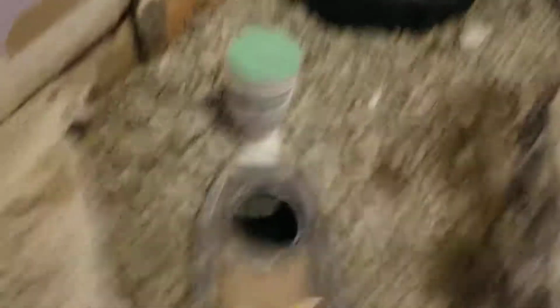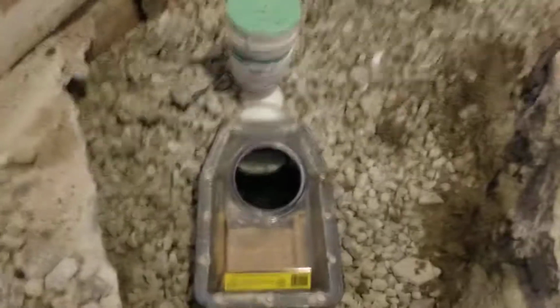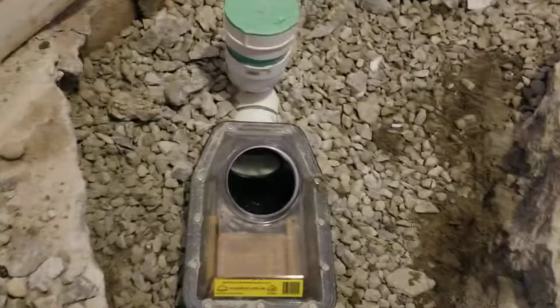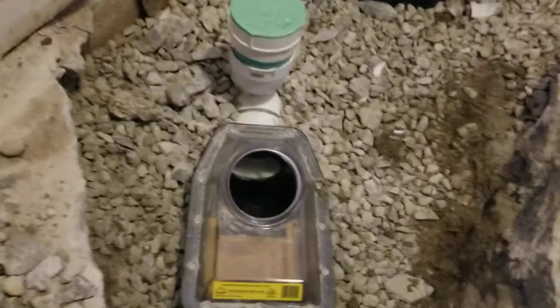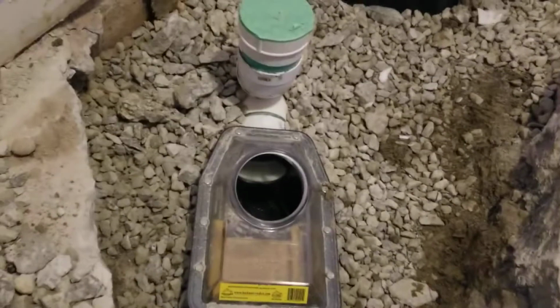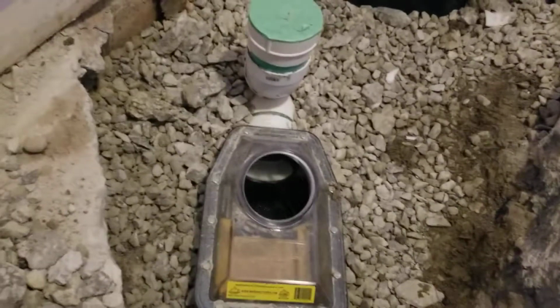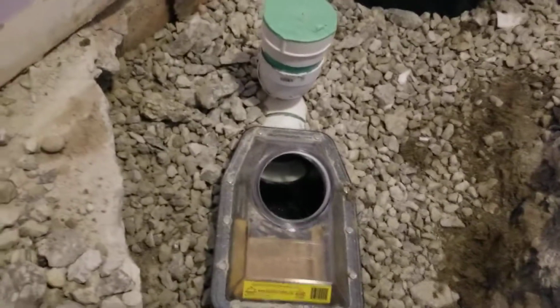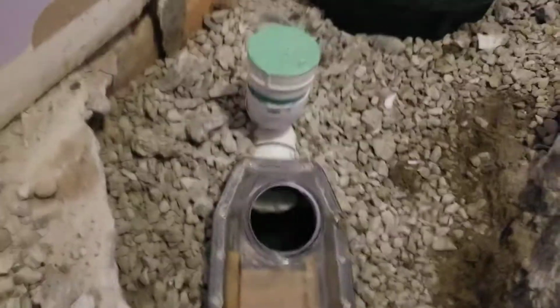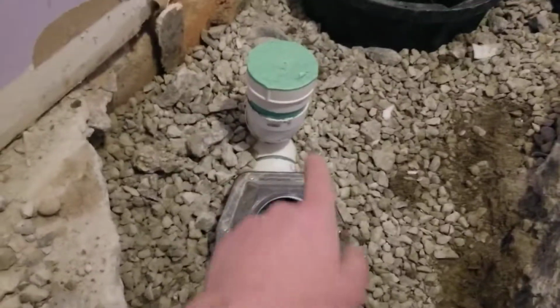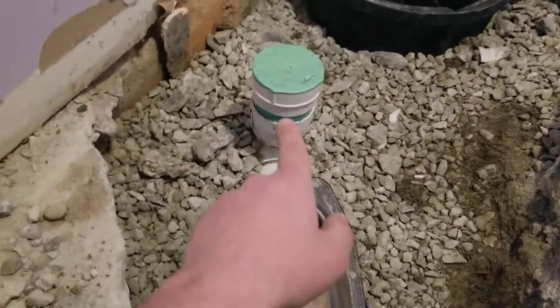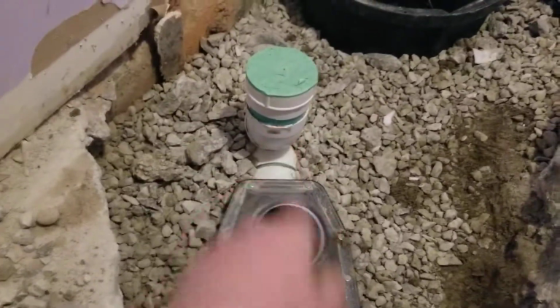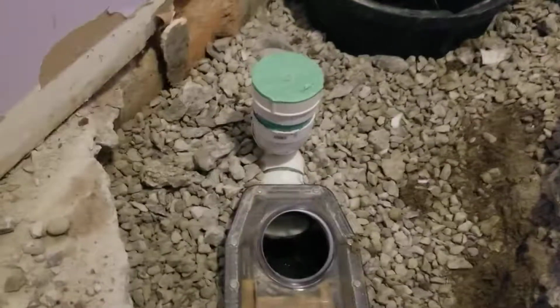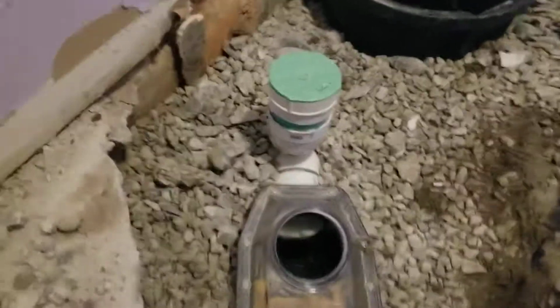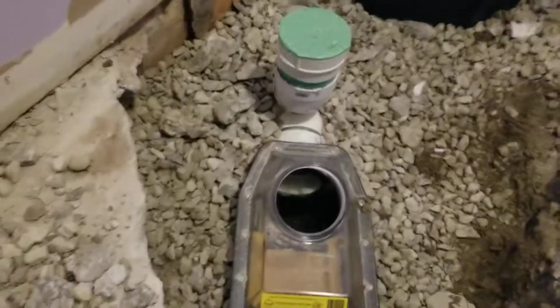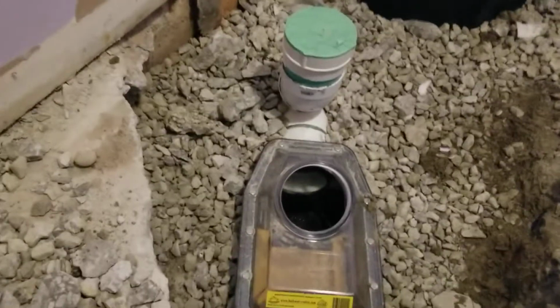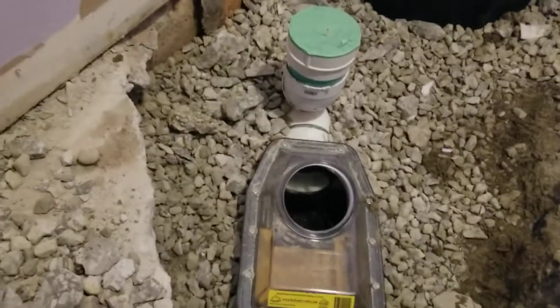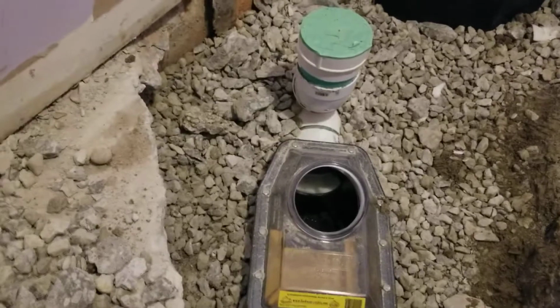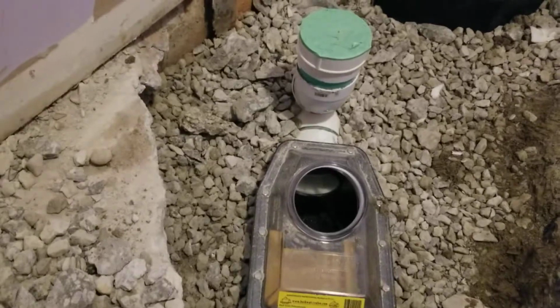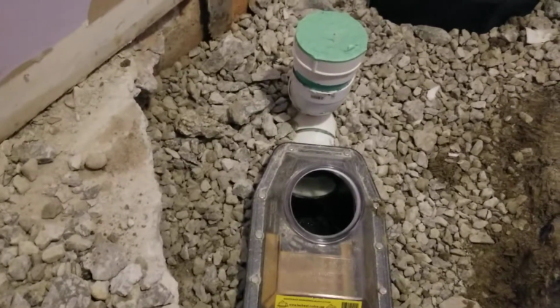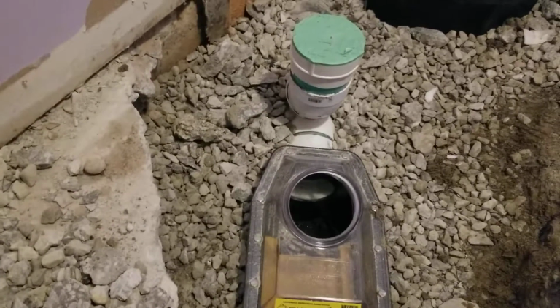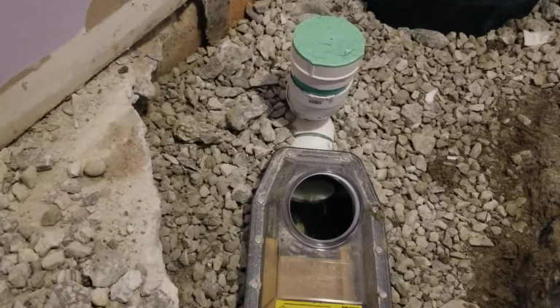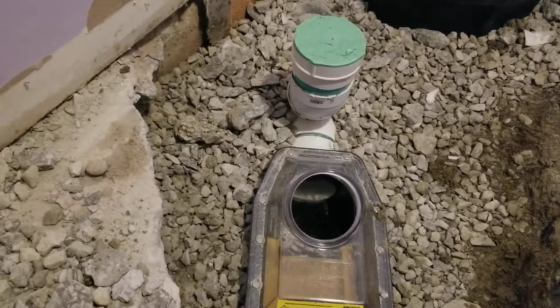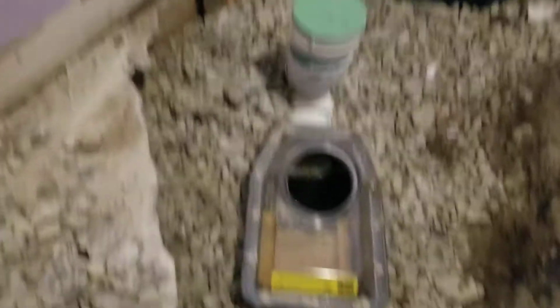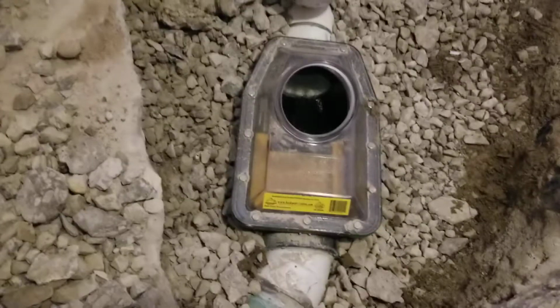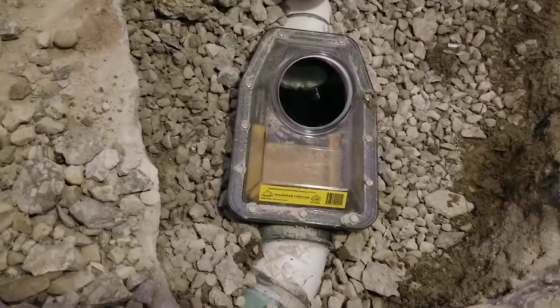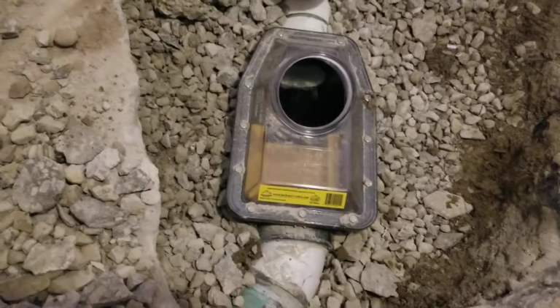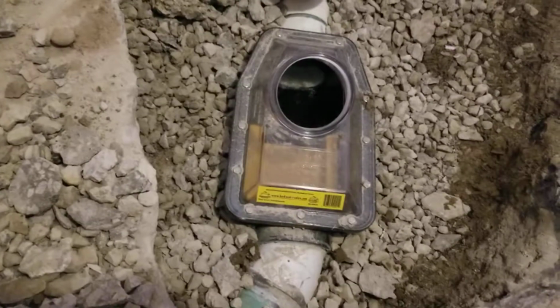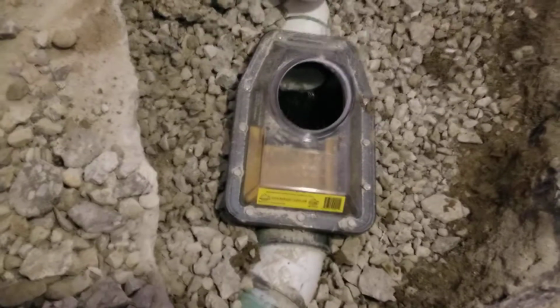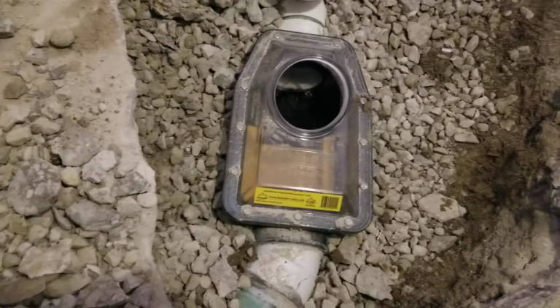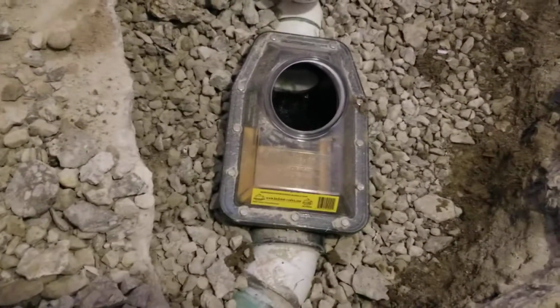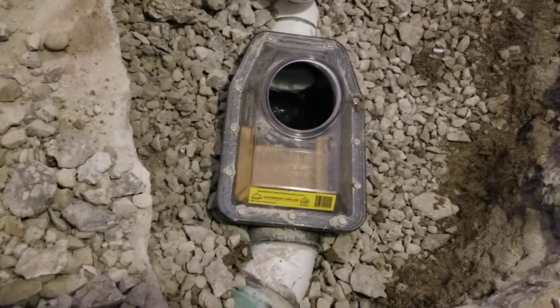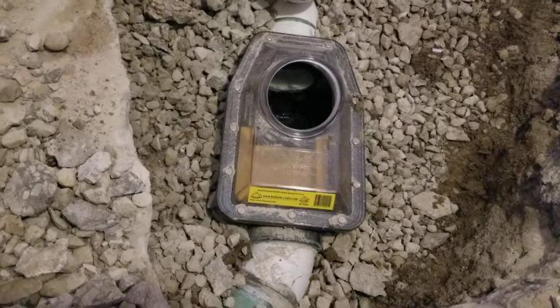It's very important for you to check that your contractor installs a clean-out past your backwater valve. Got water flowing.